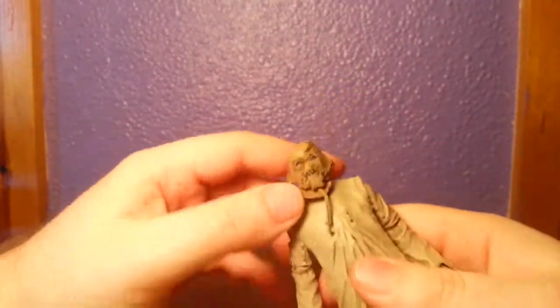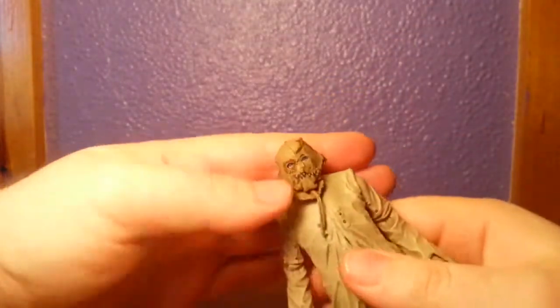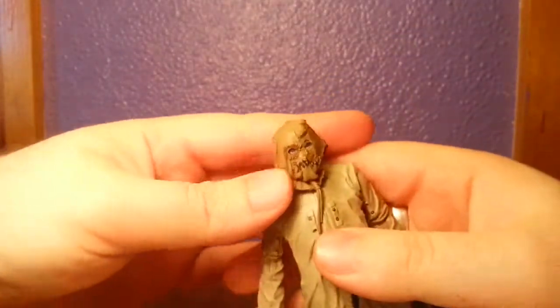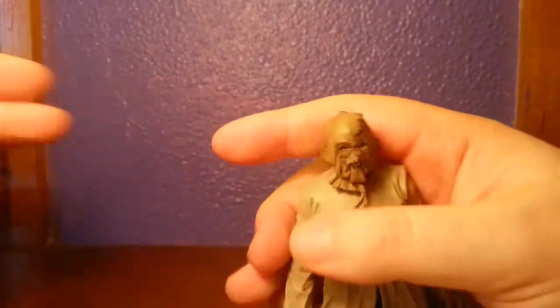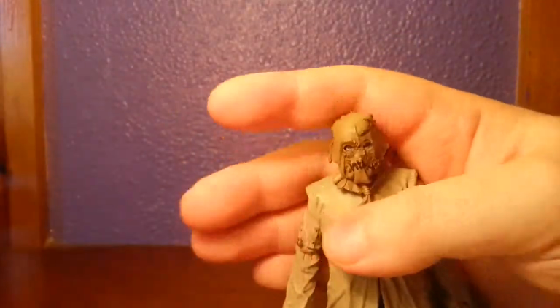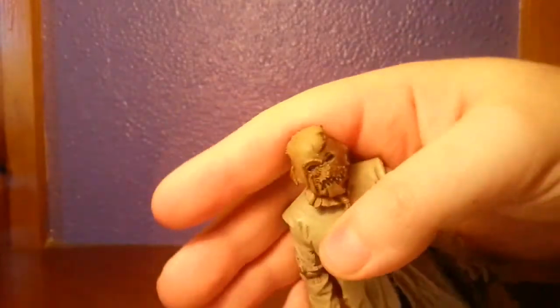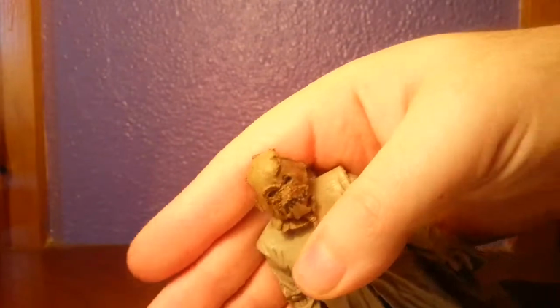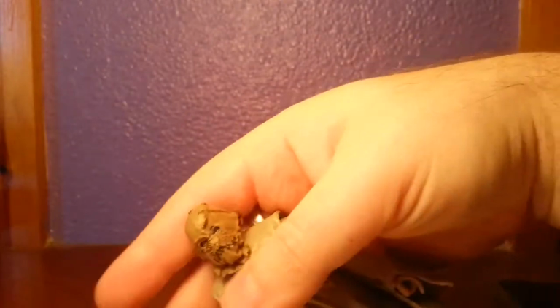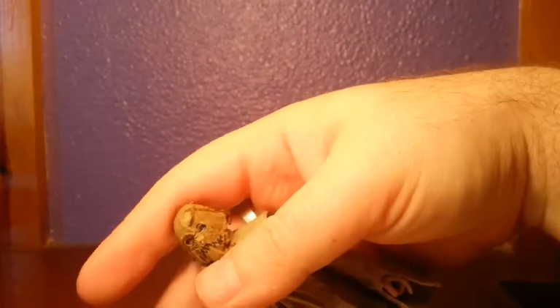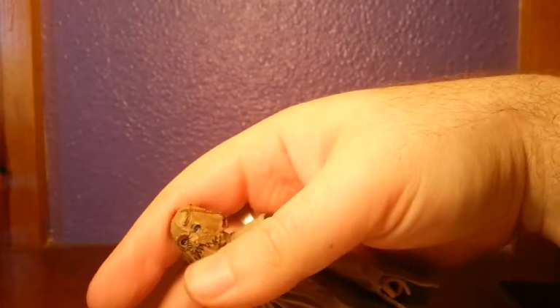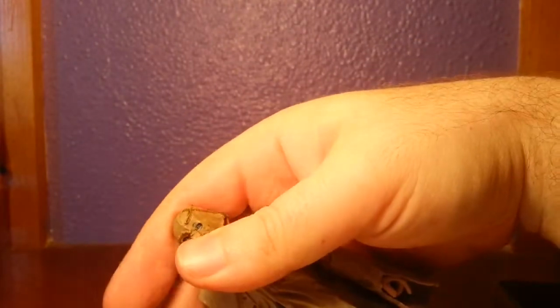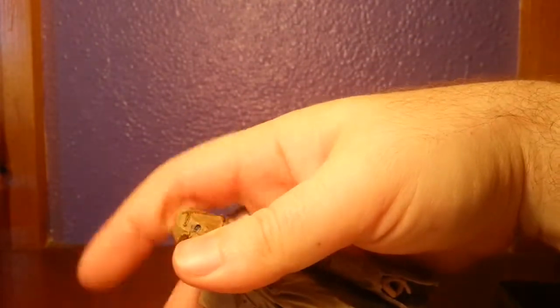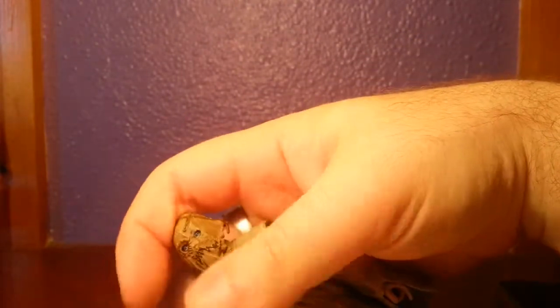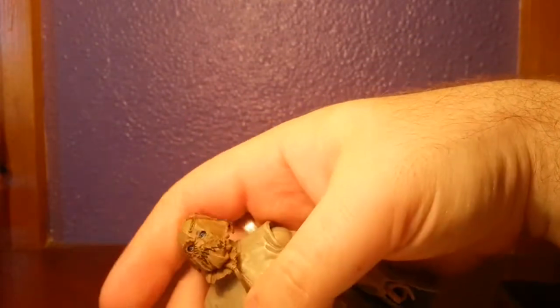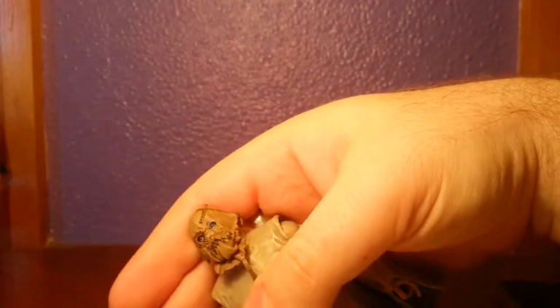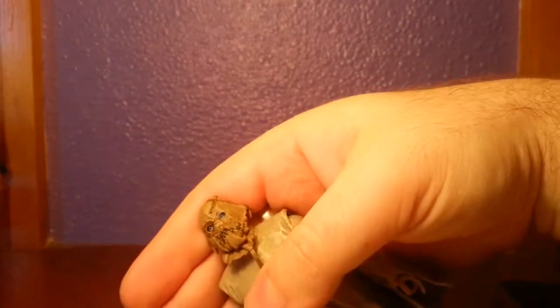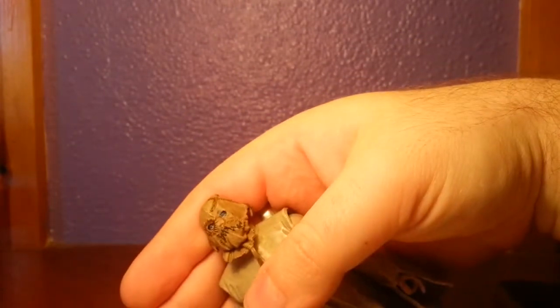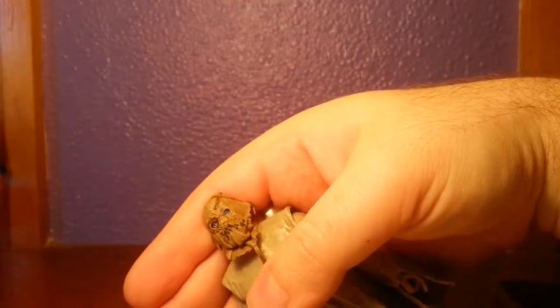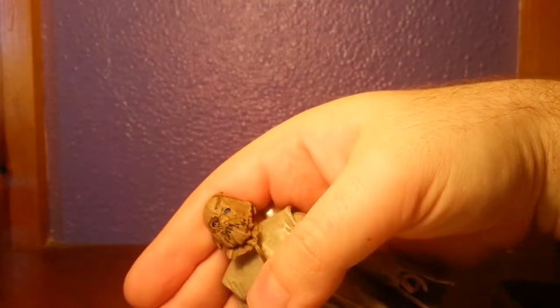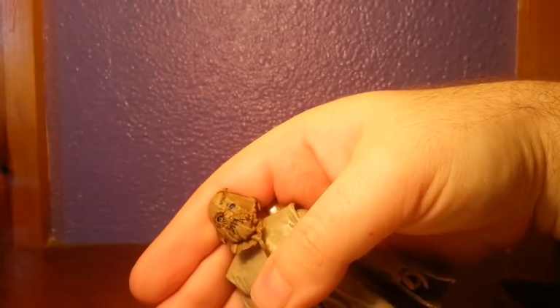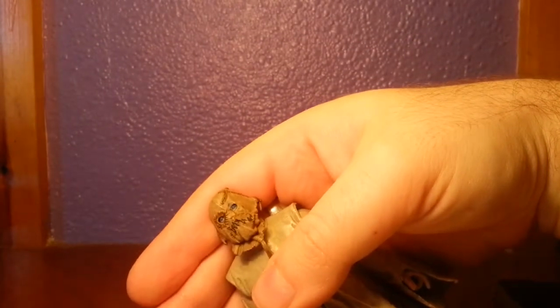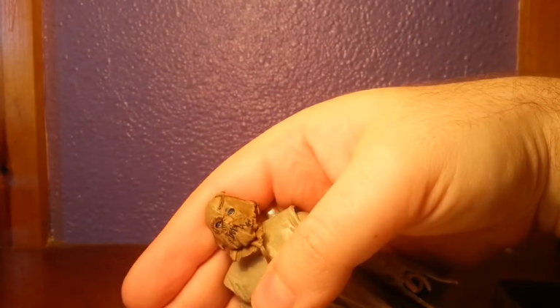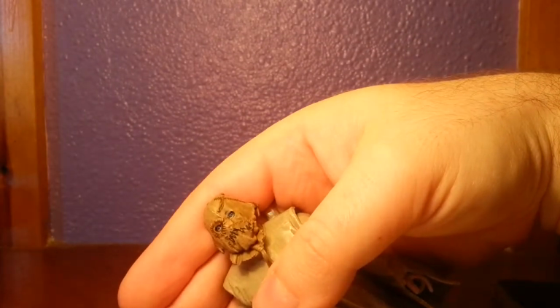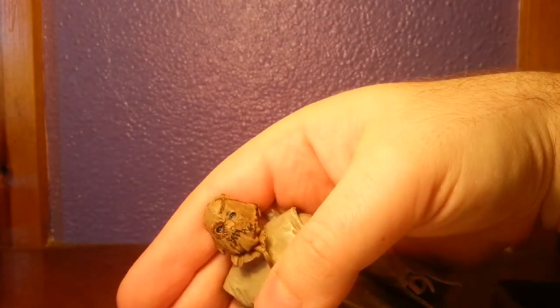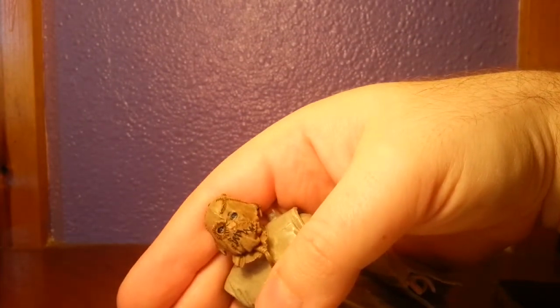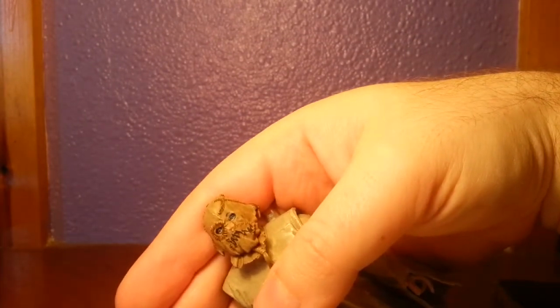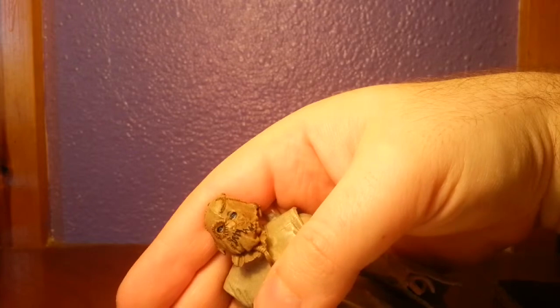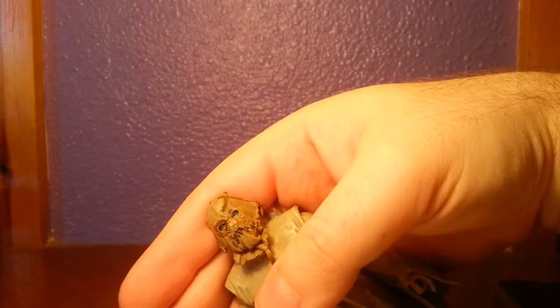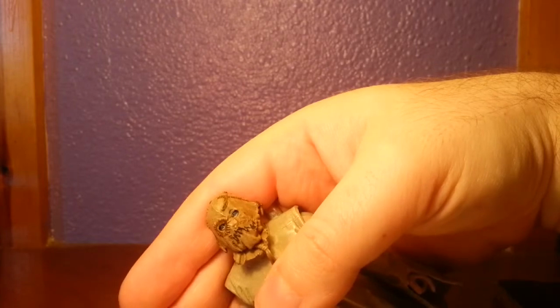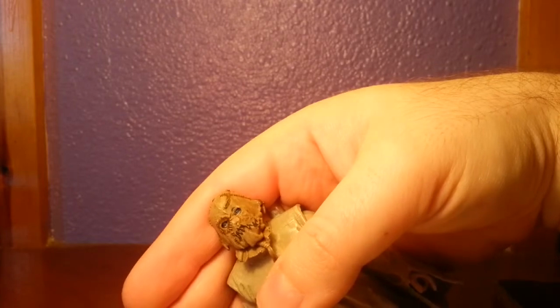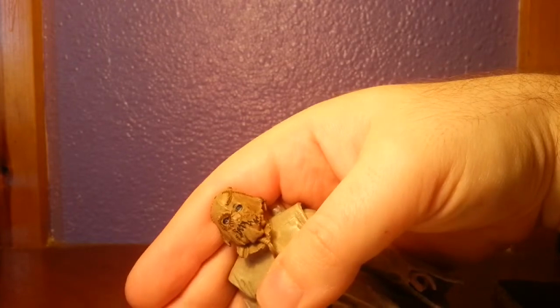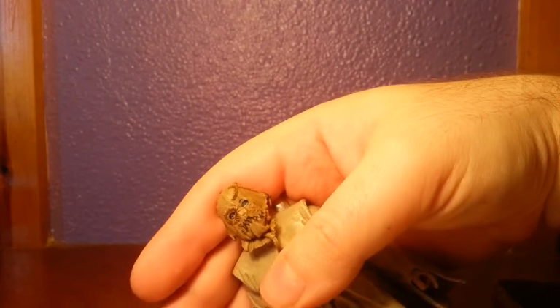Let's have a quick look at his face. He's got some quite menacing eyes in there. It's pretty good.